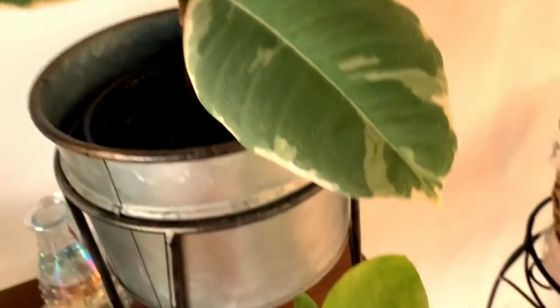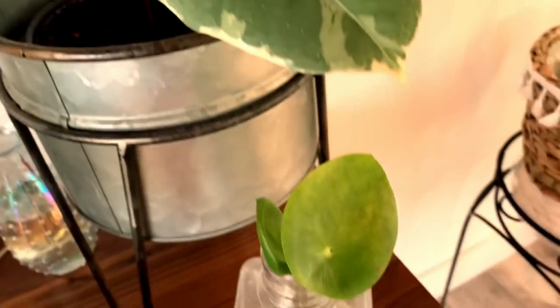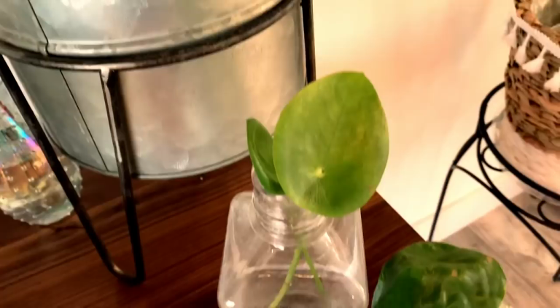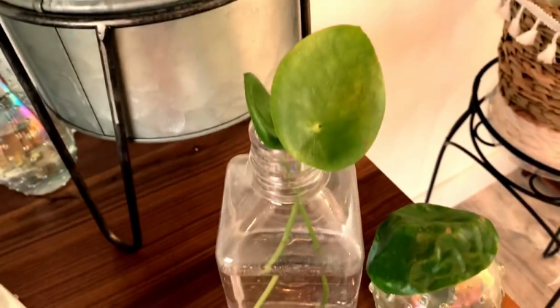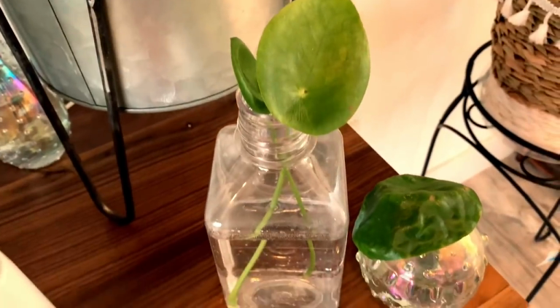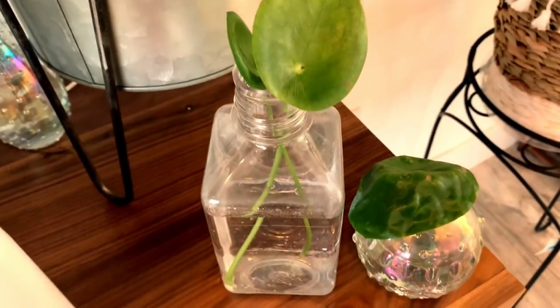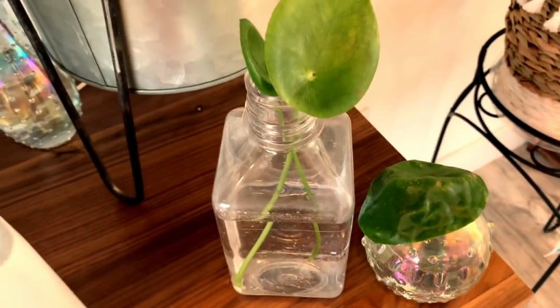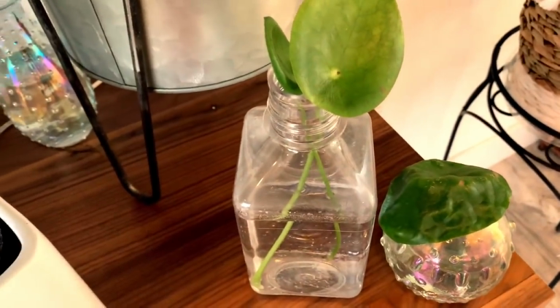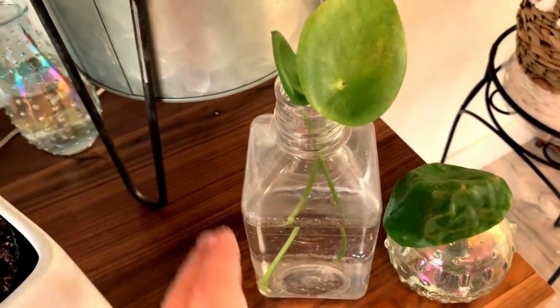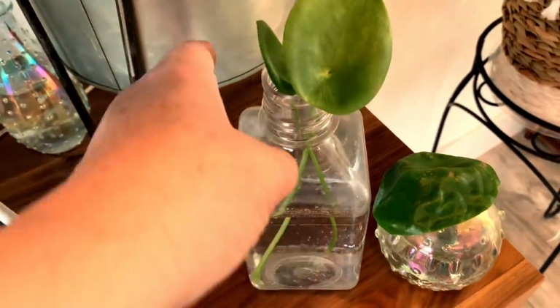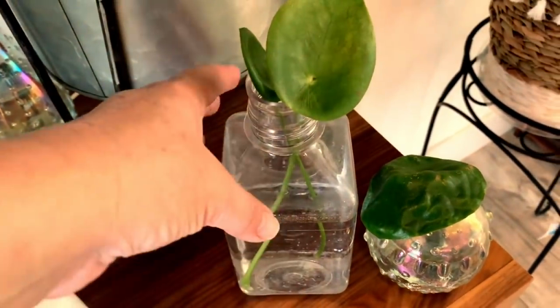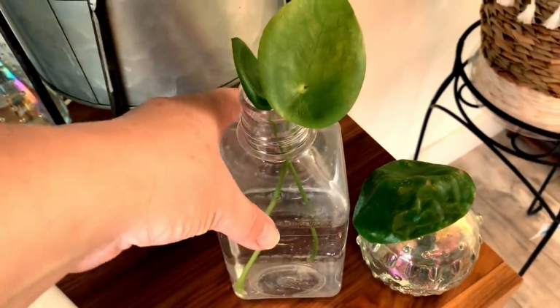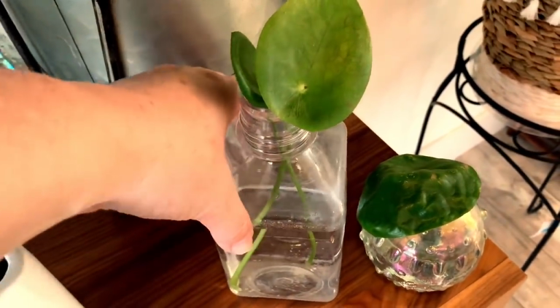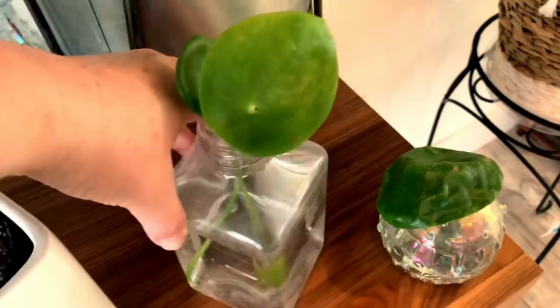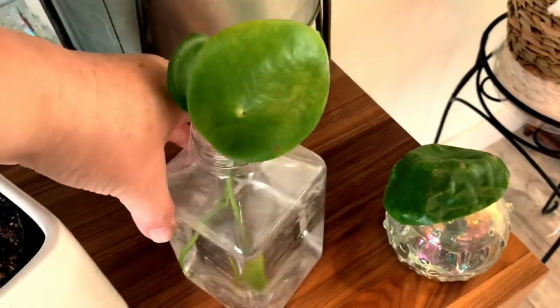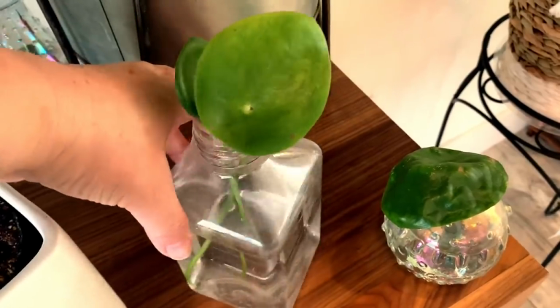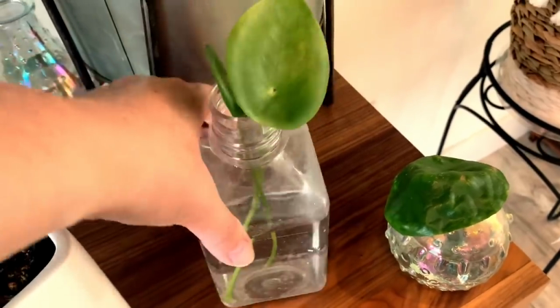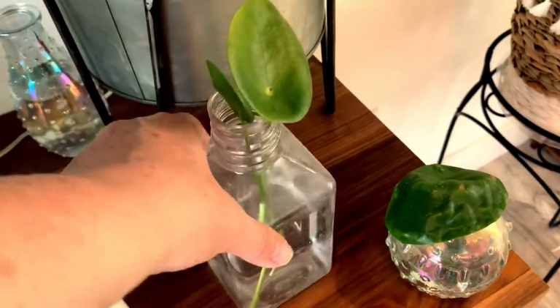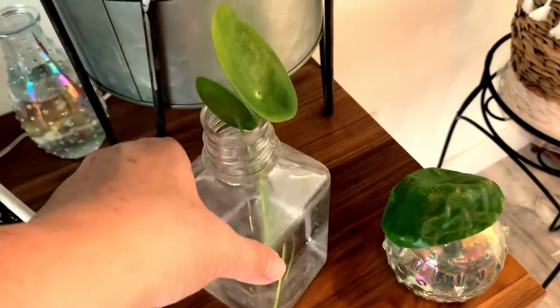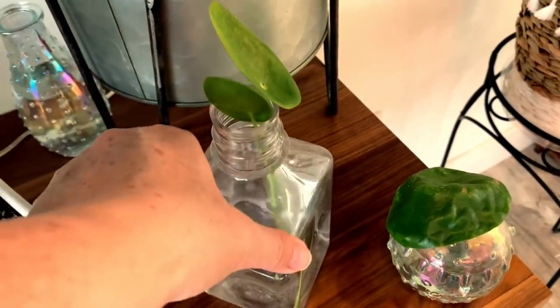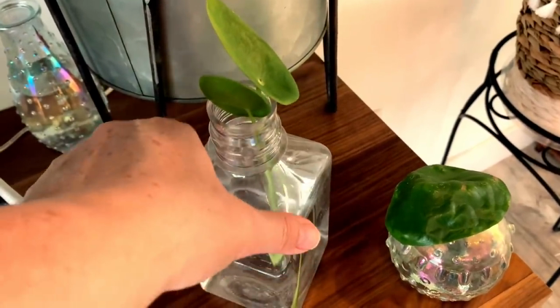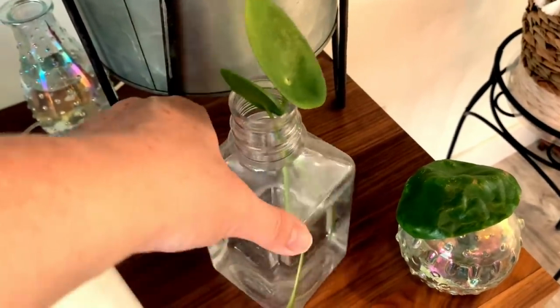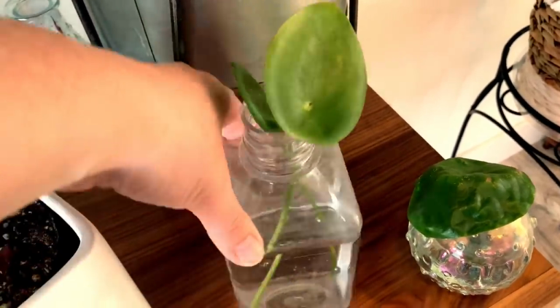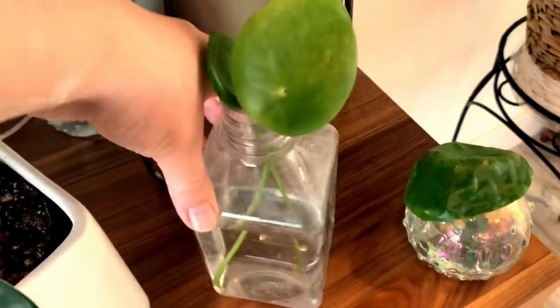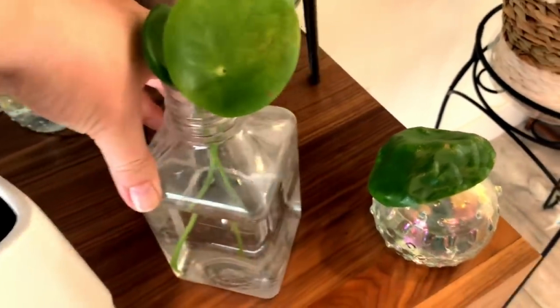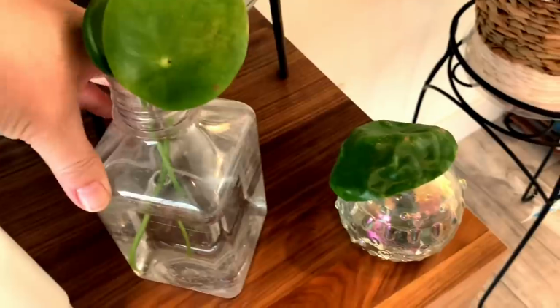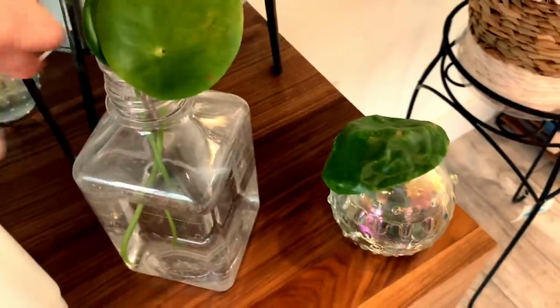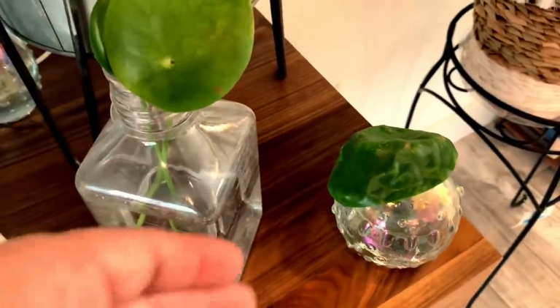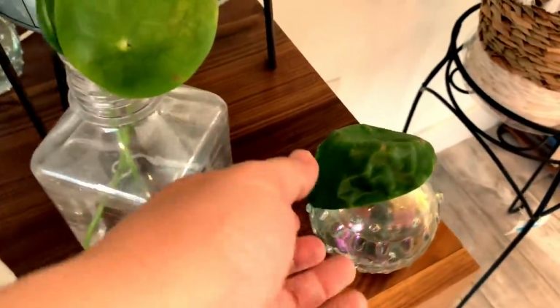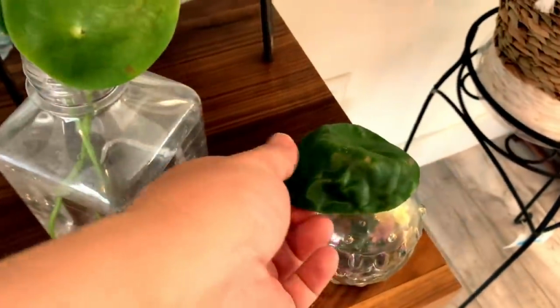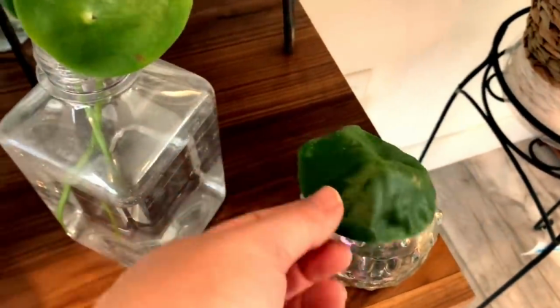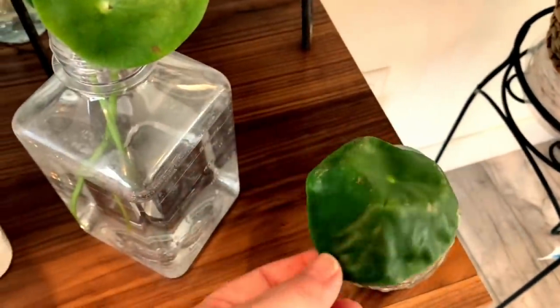Here are two propagations of the Chinese money plant you just saw. These are just little teeny leaves that have fallen off — and you can propagate those. So that is what I'm doing here with both of these.